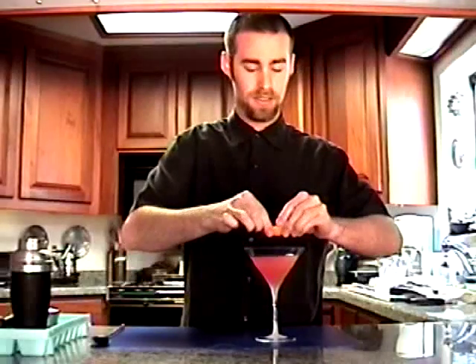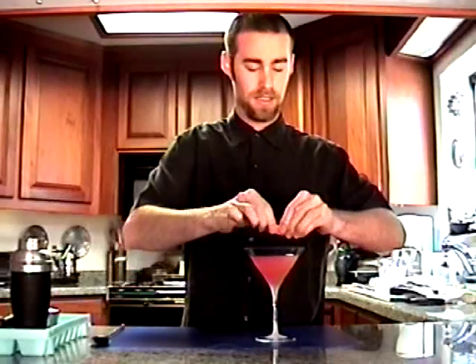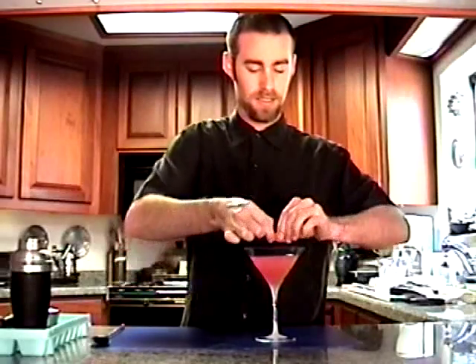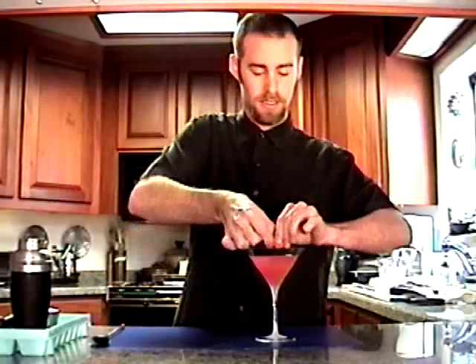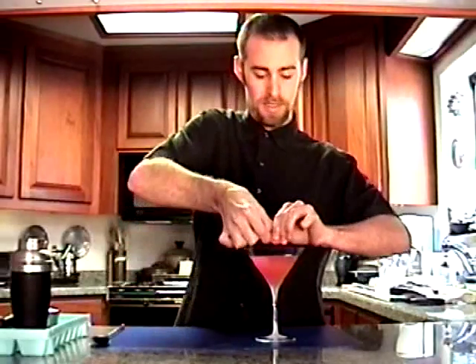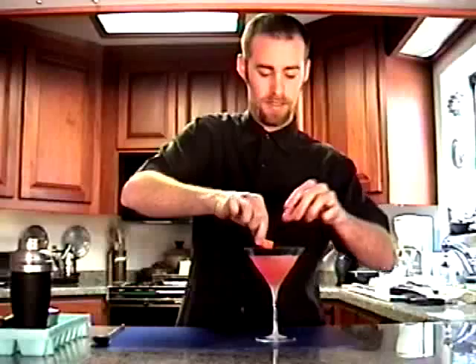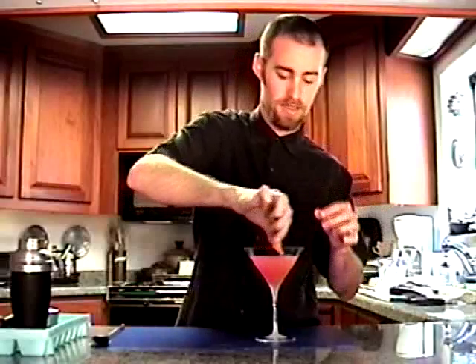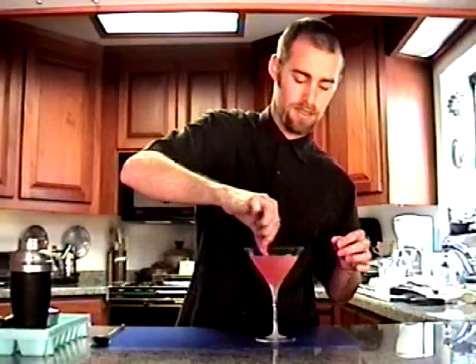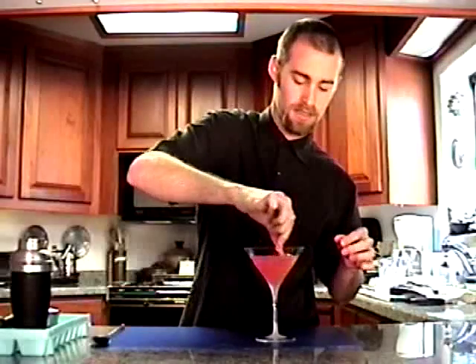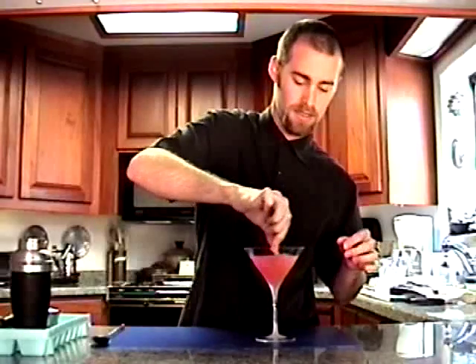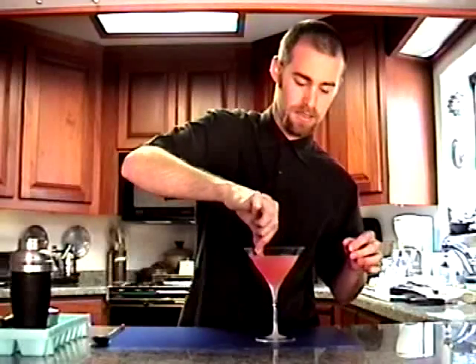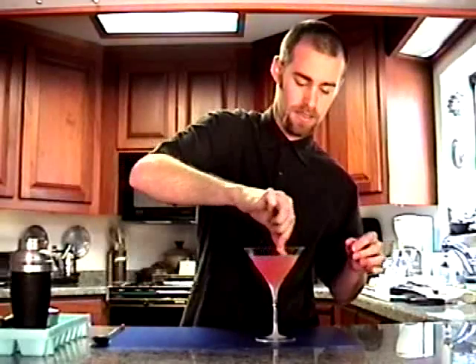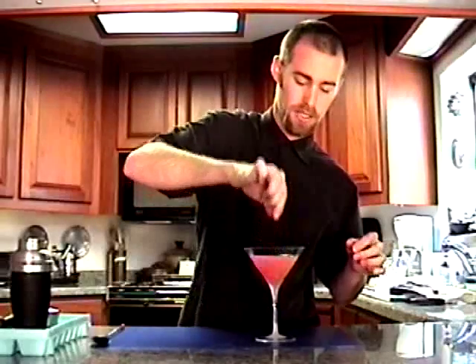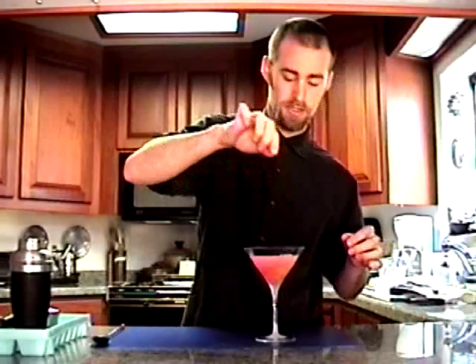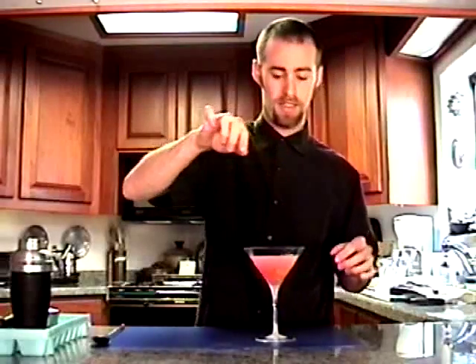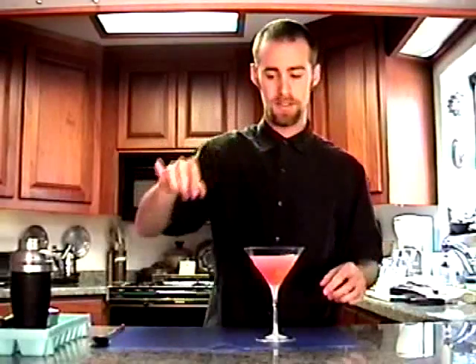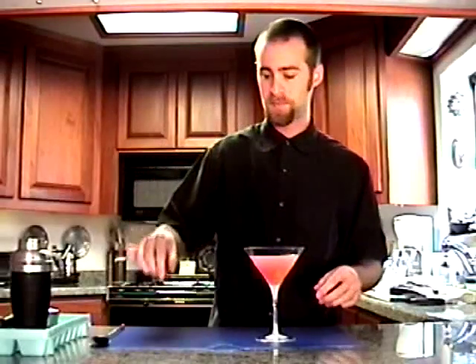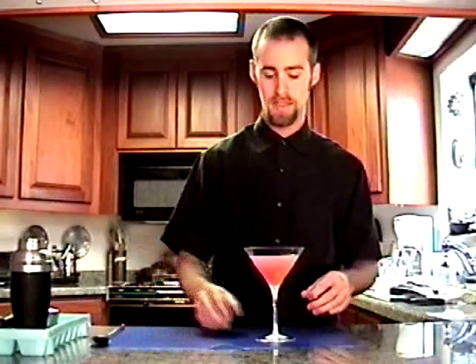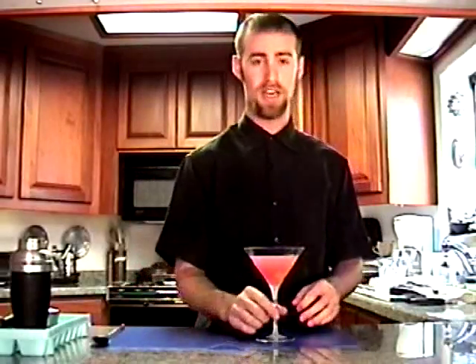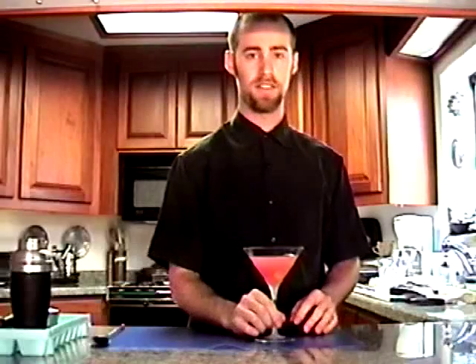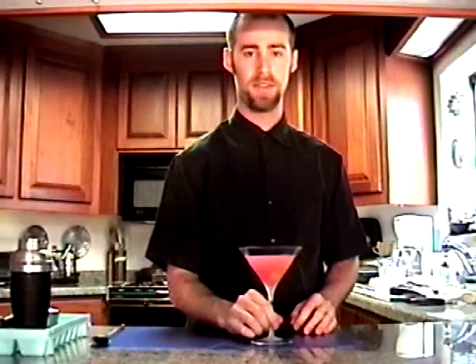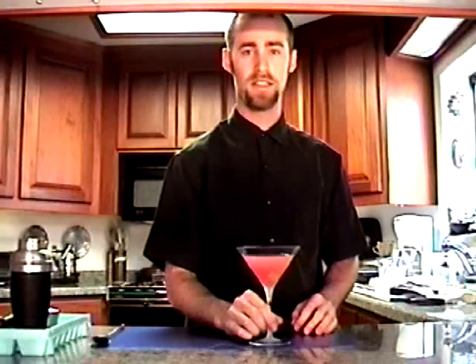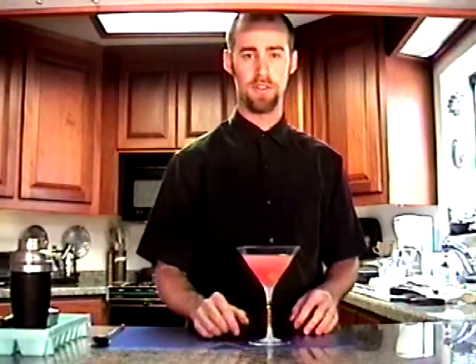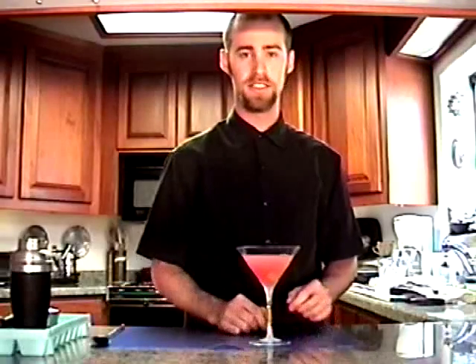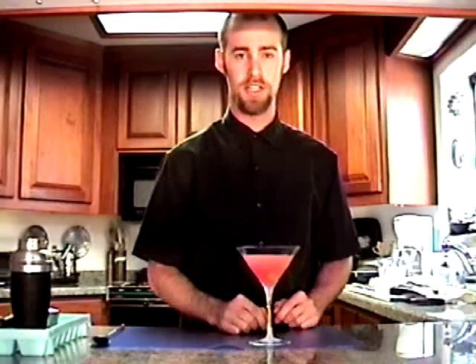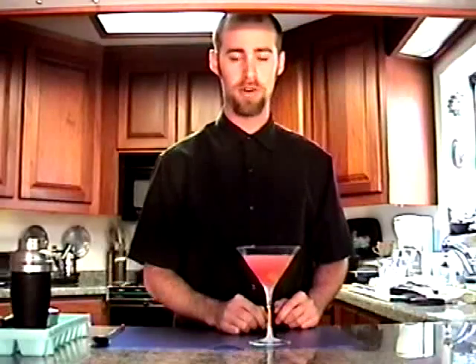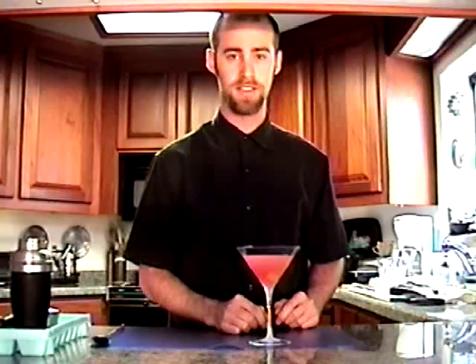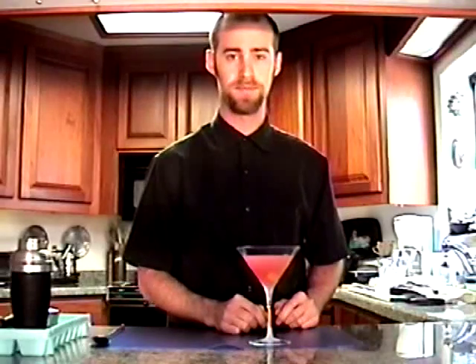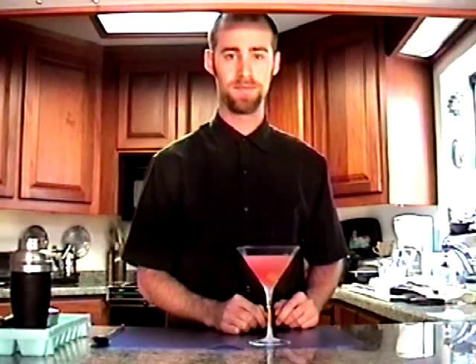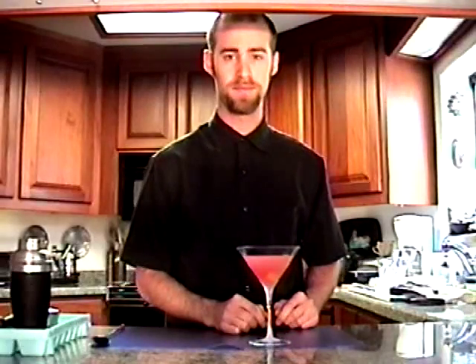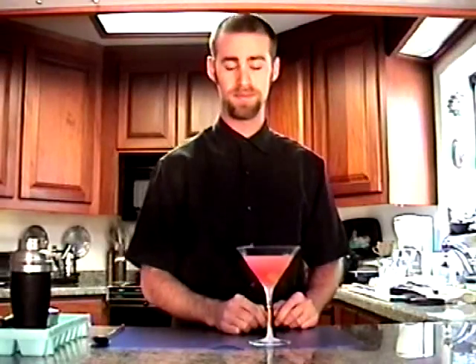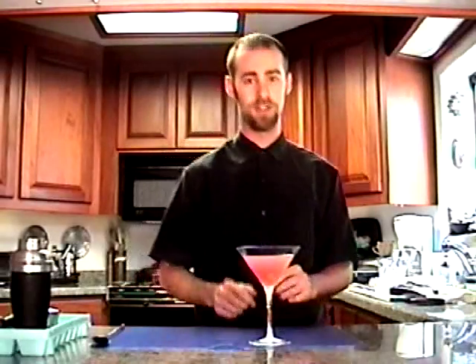You can see those oils kind of made a spark there. Just squeeze it and drop it in the drink. And there you have it — perfect ginger cosmopolitan. Enjoy.